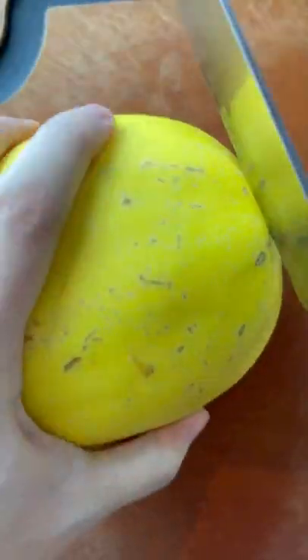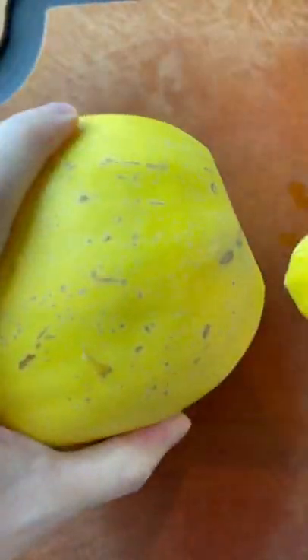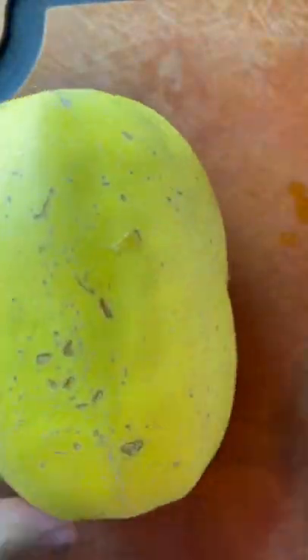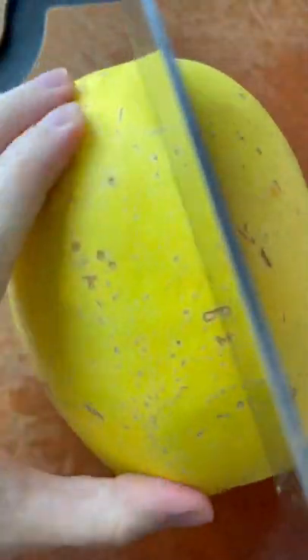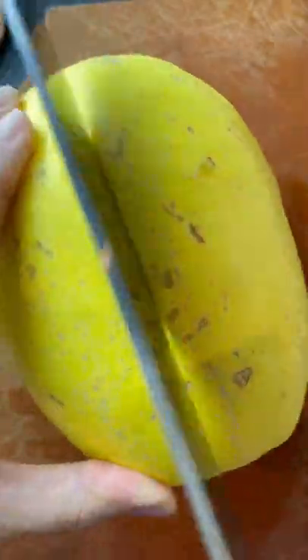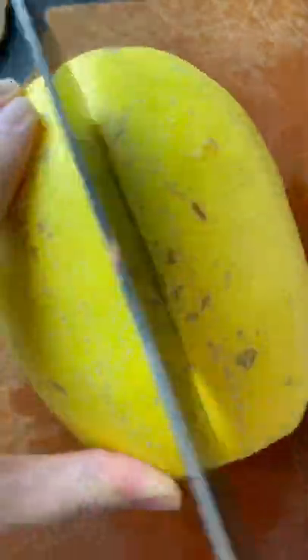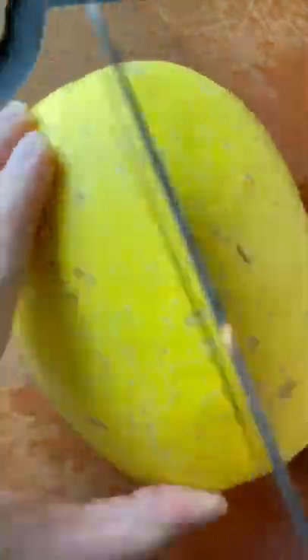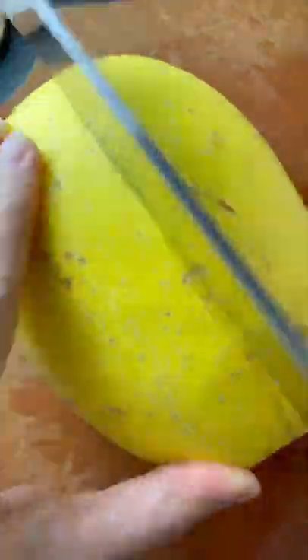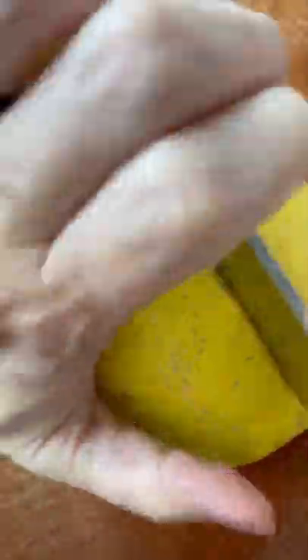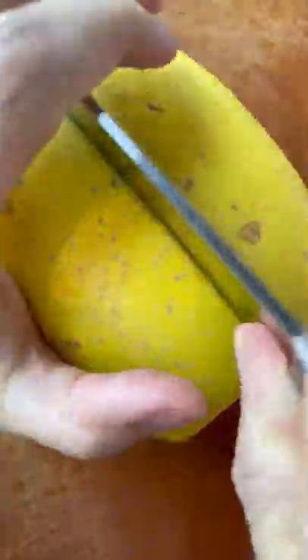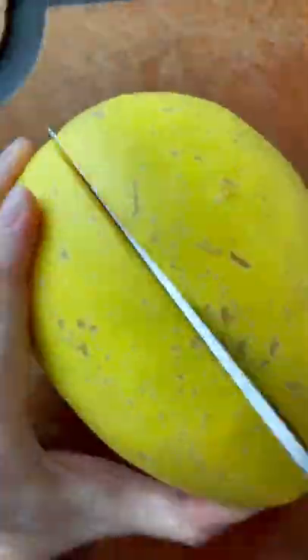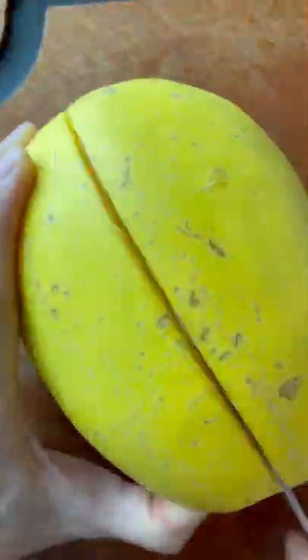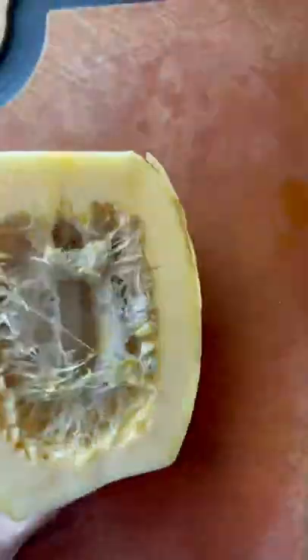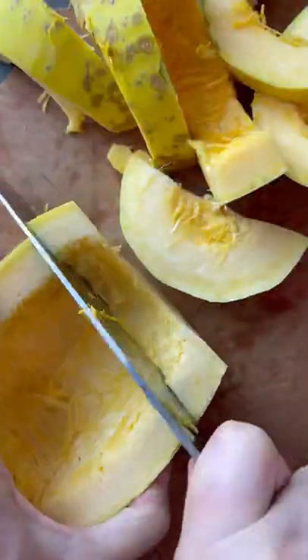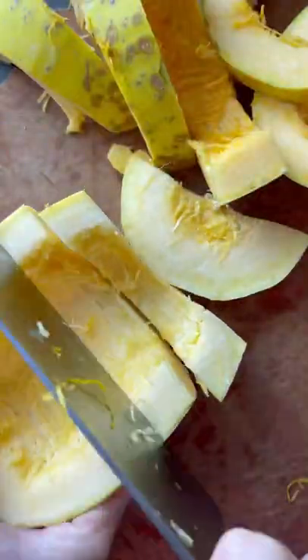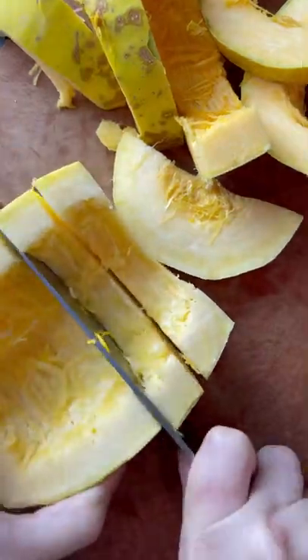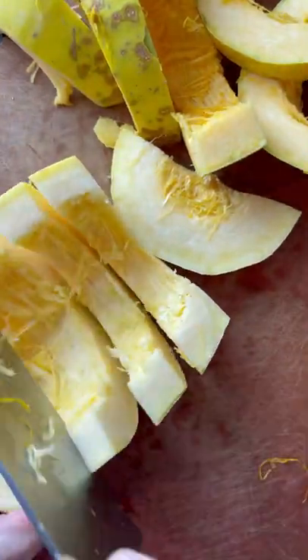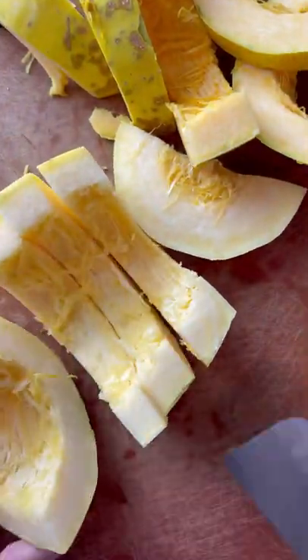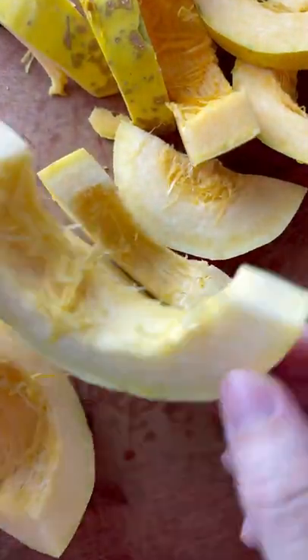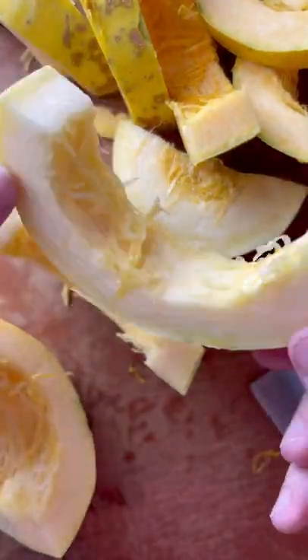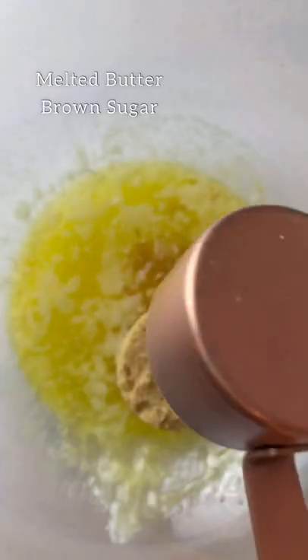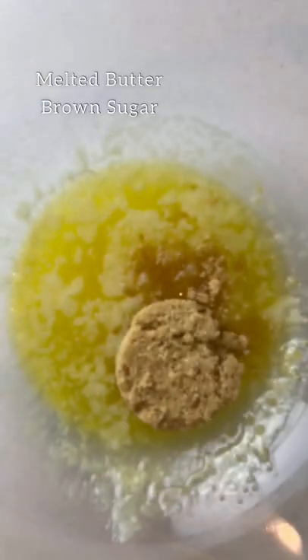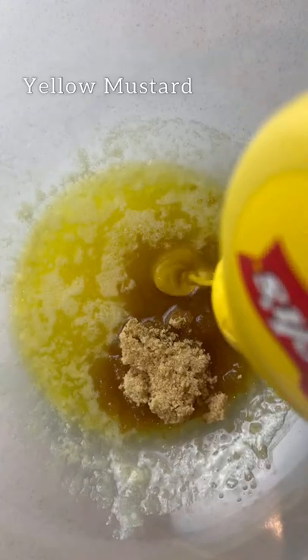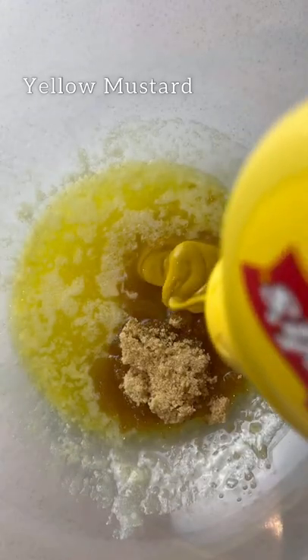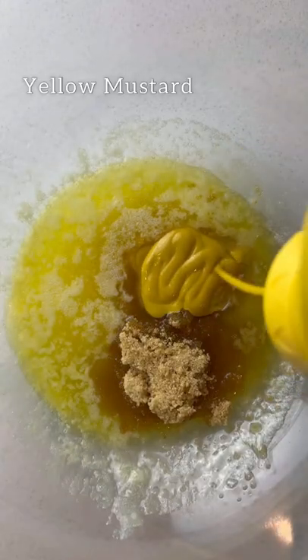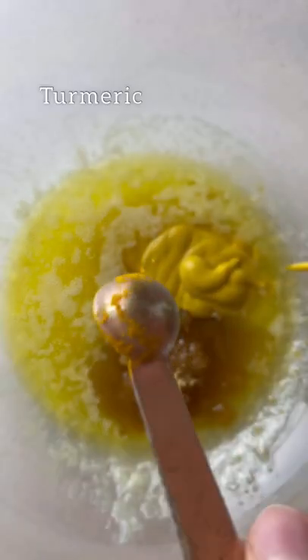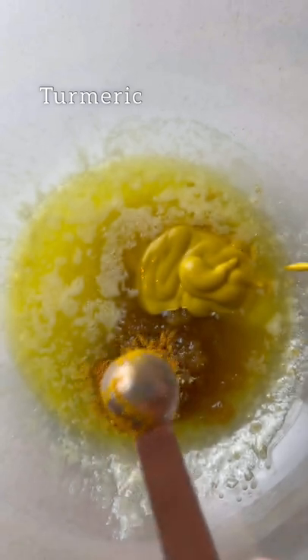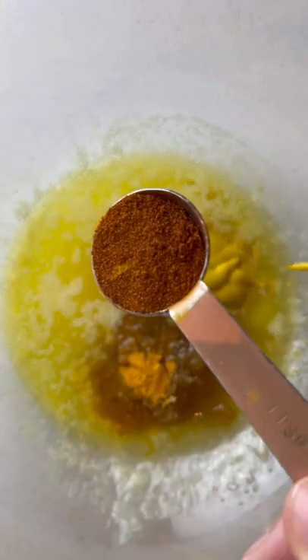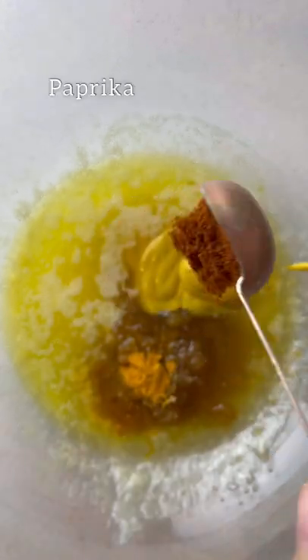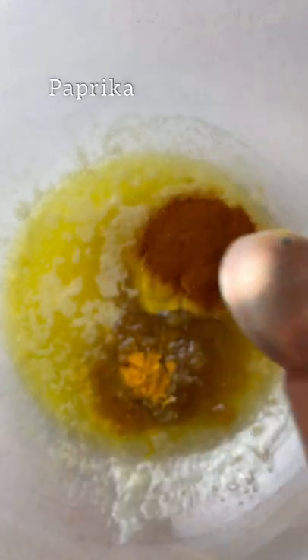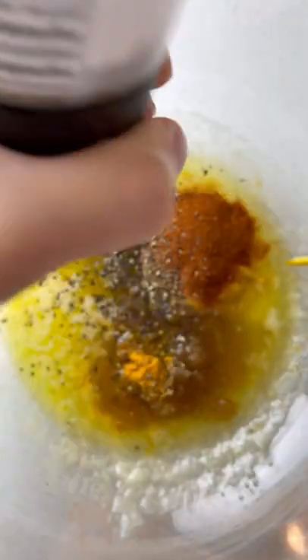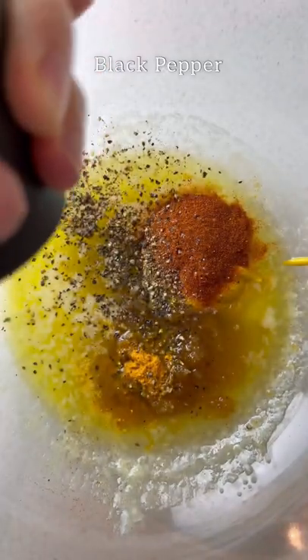Compared to meat ribs, this definitely takes a fraction of the time and cost to make. Once you've prepped and cut your spaghetti squash, it's just about making your barbecue basting sauce with all of the listed ingredients mixed very well together.